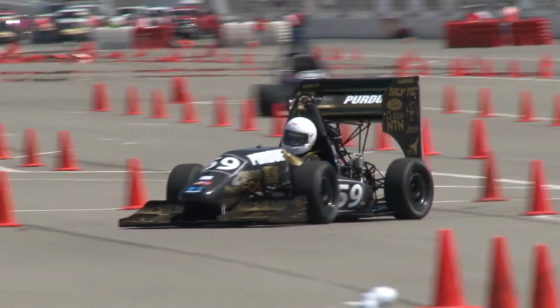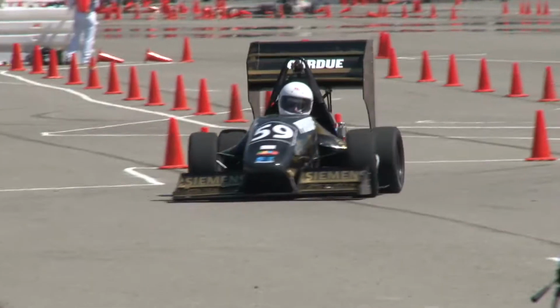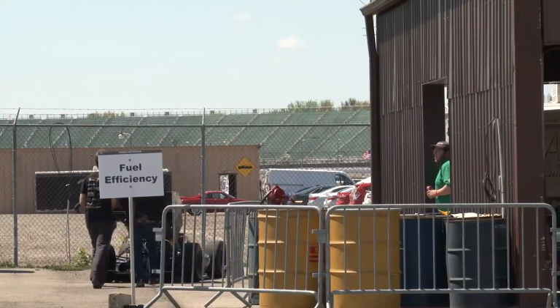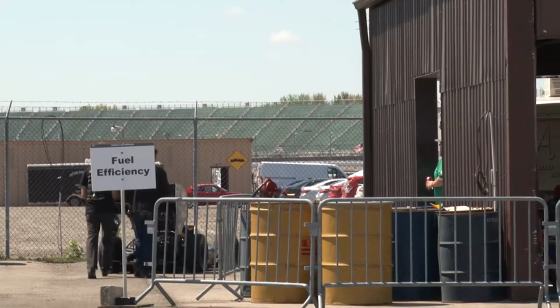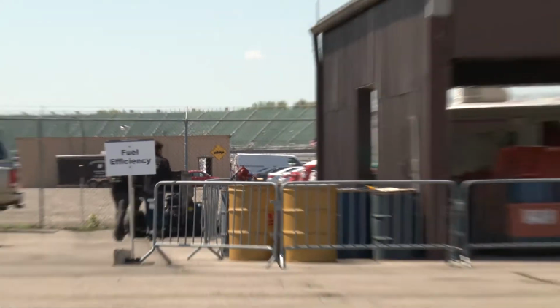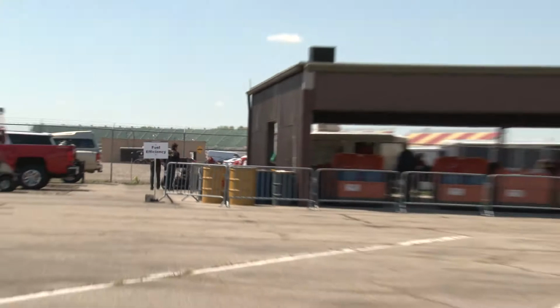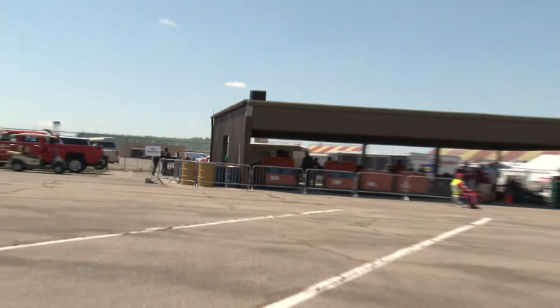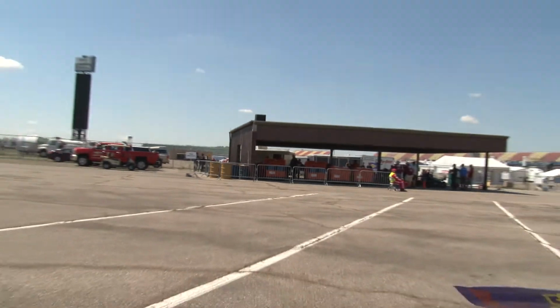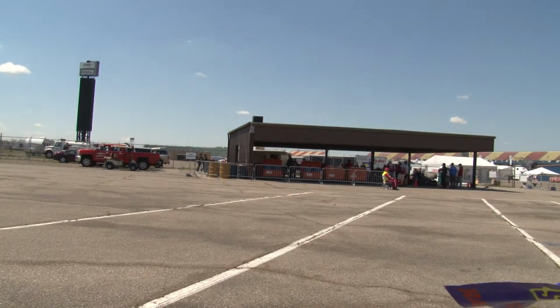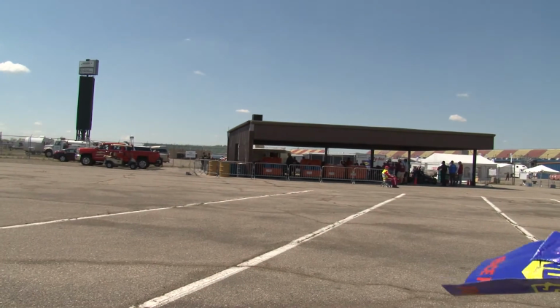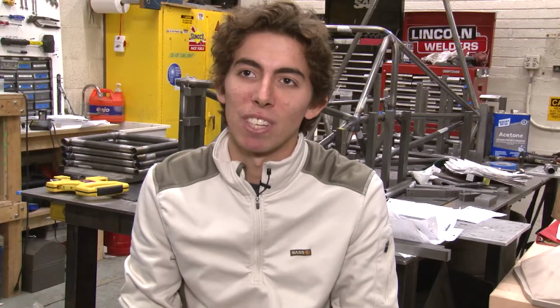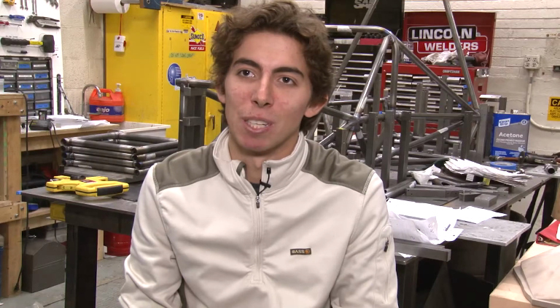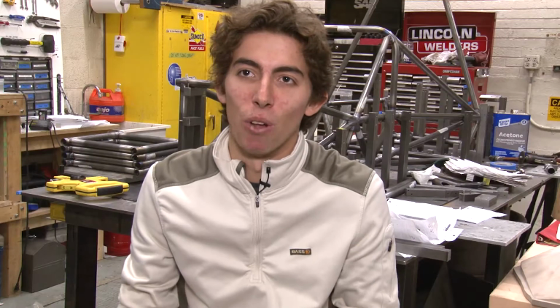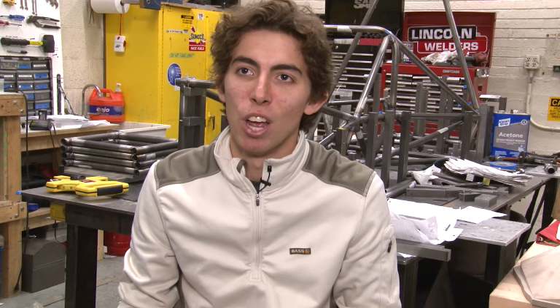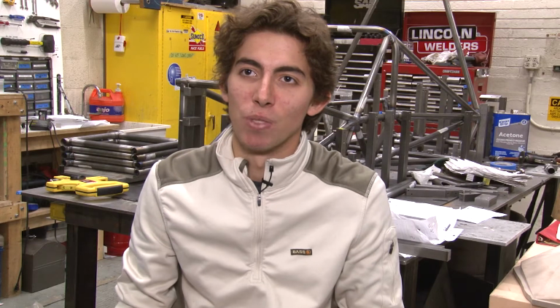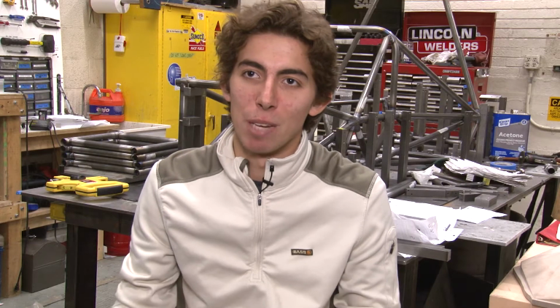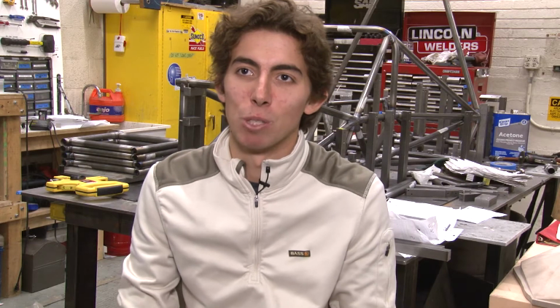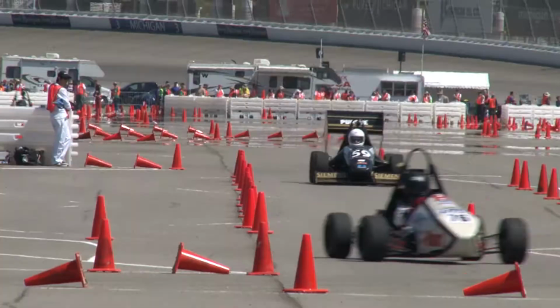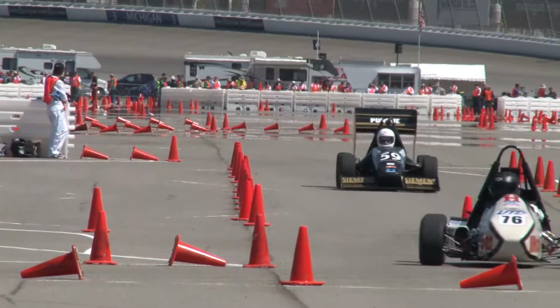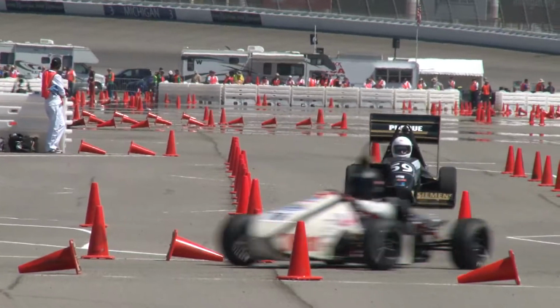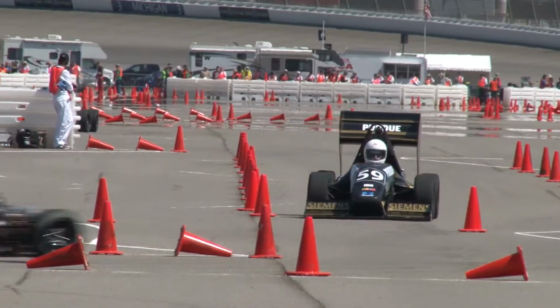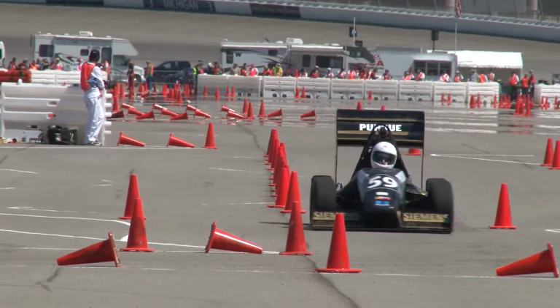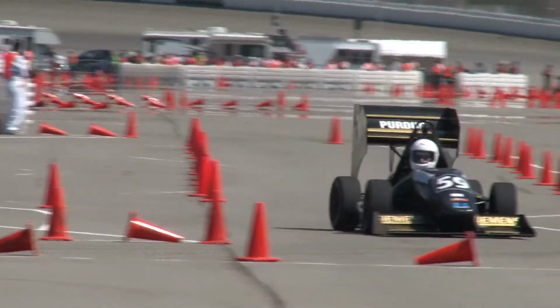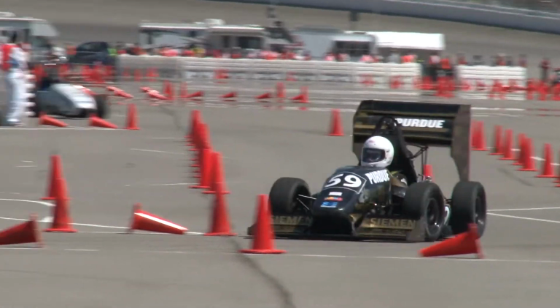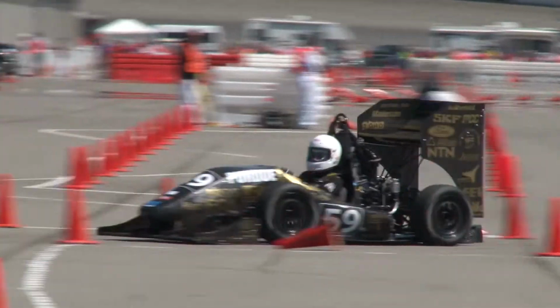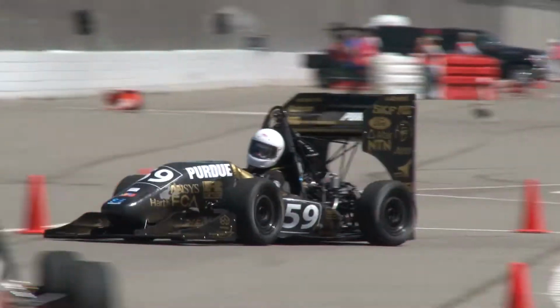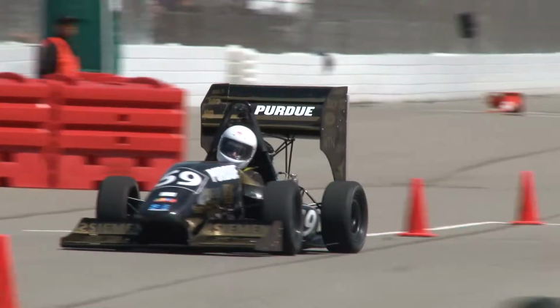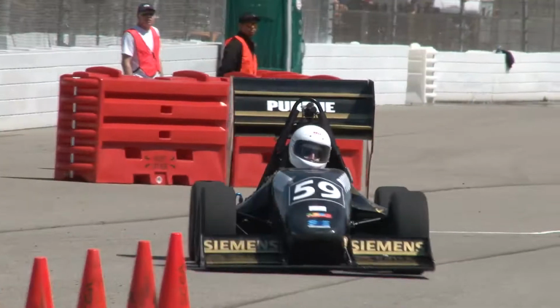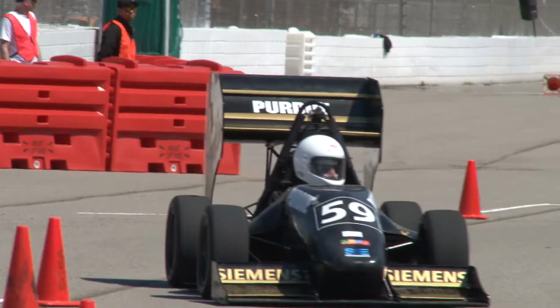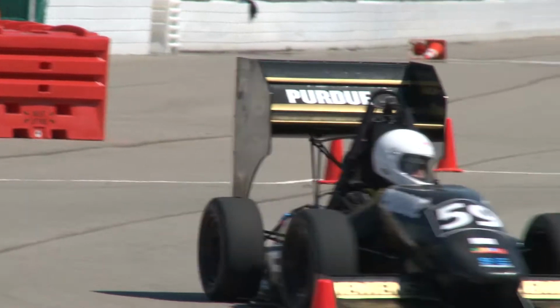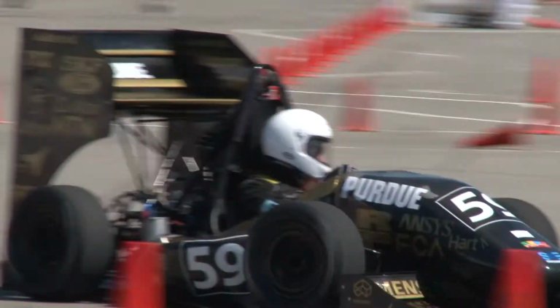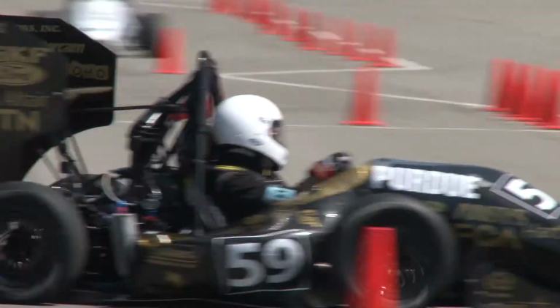Then you do the fuel economy, where they basically measure how much gas is left in your tank. It is amazing driving it because you know that a team of students built this. Having it all manufactured and coming together, and then the car actually running — that's obviously just a bolt of excitement.